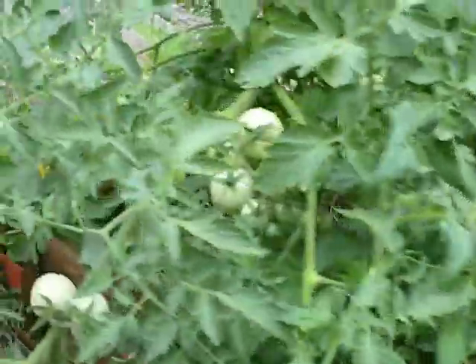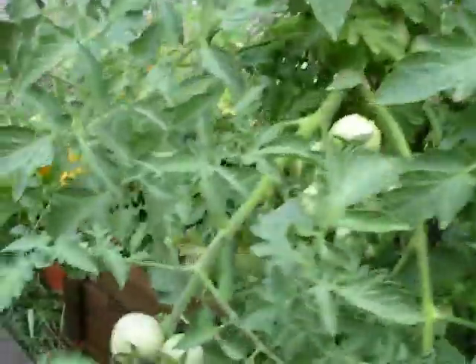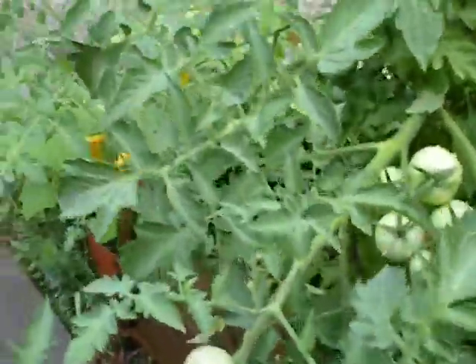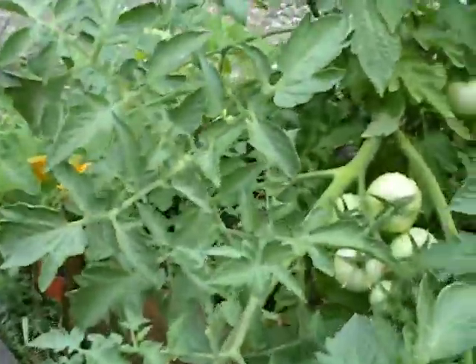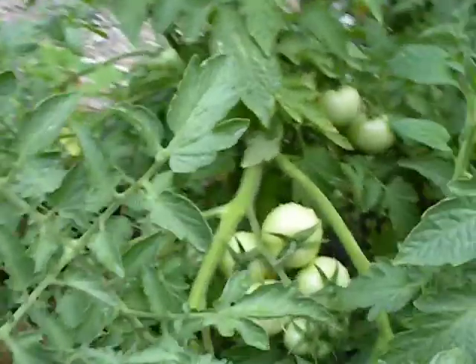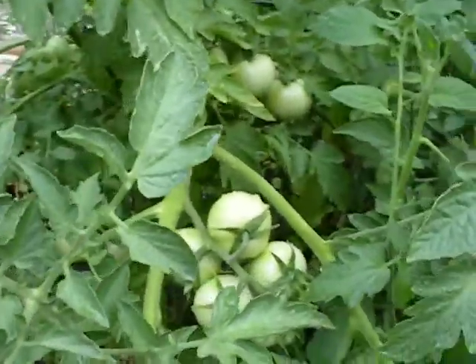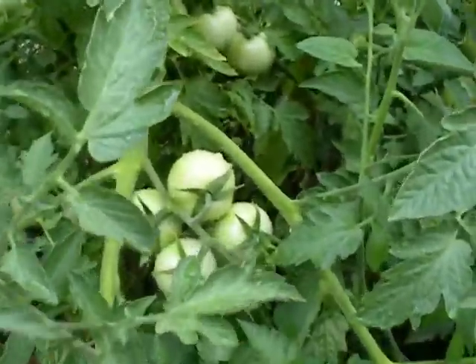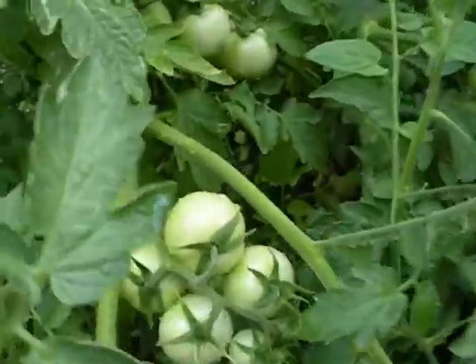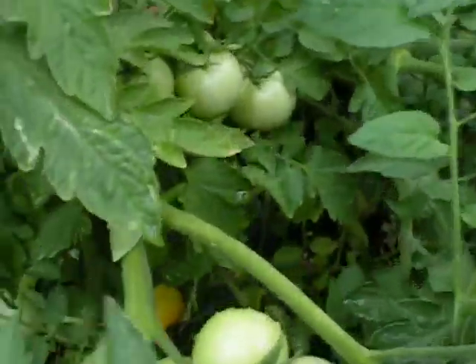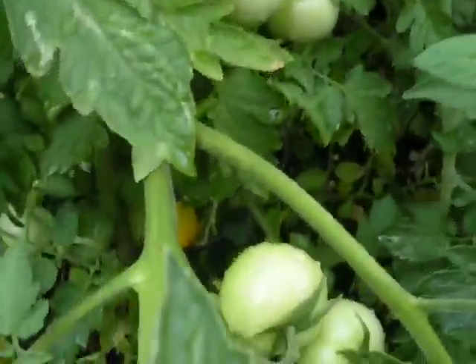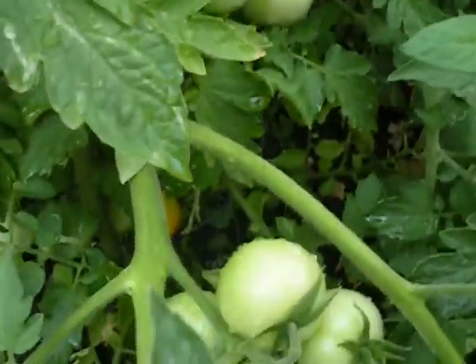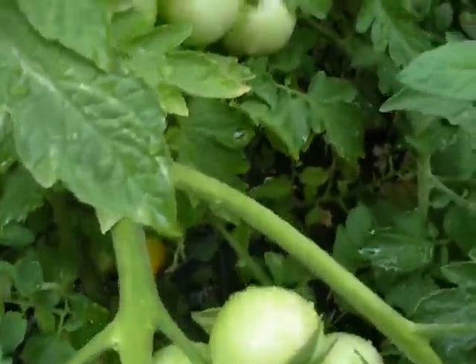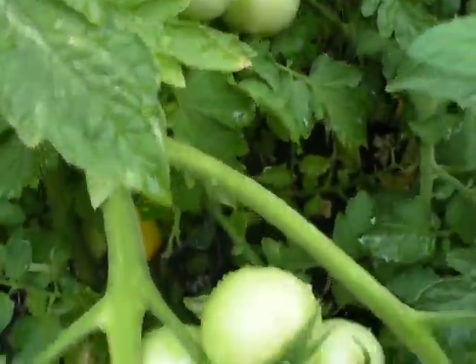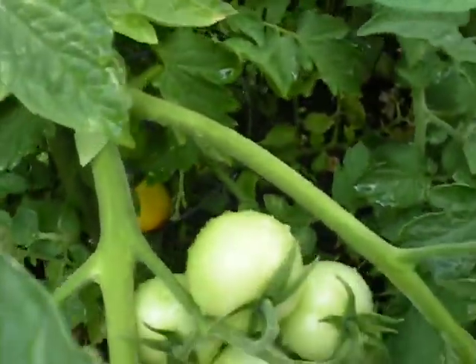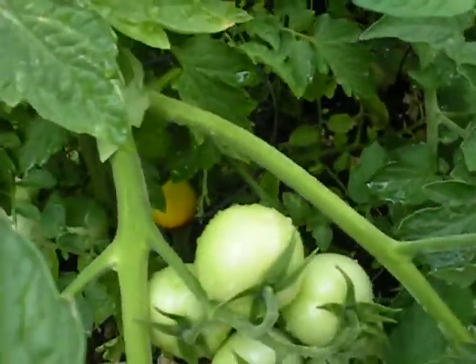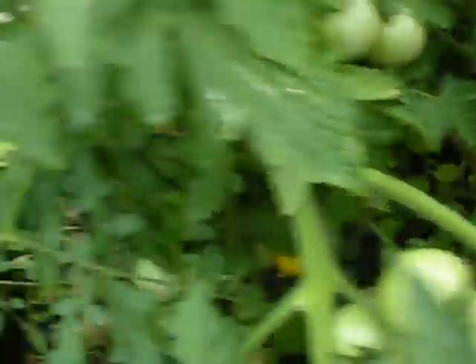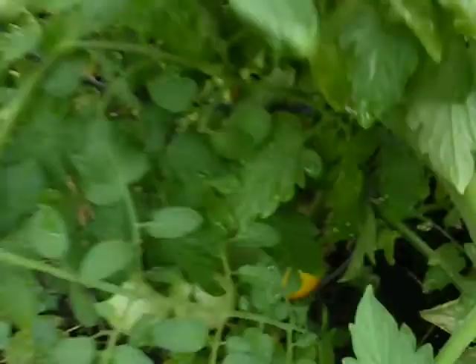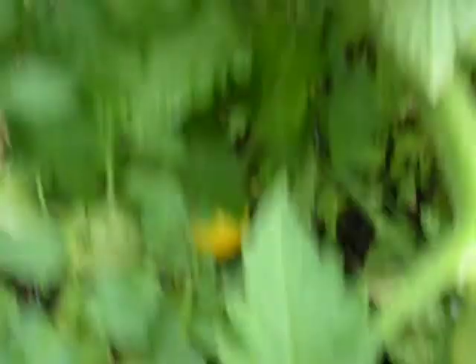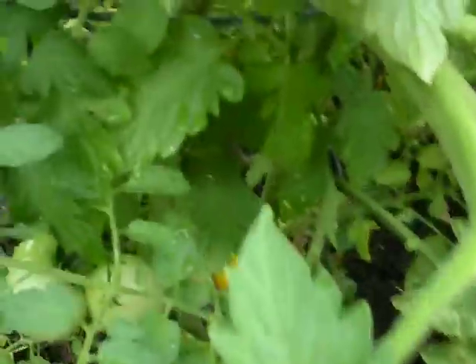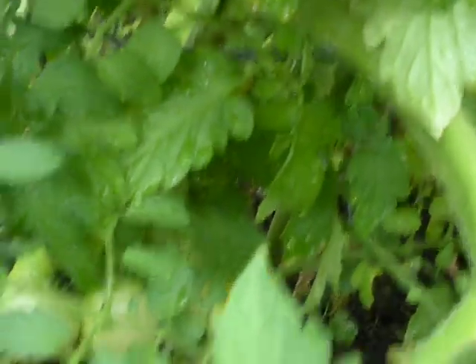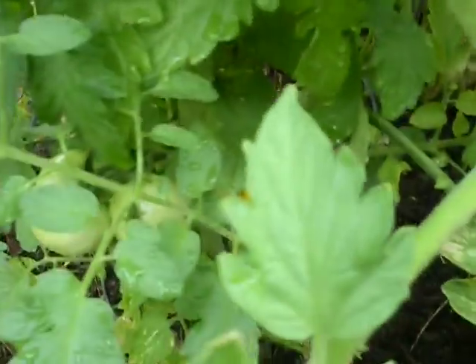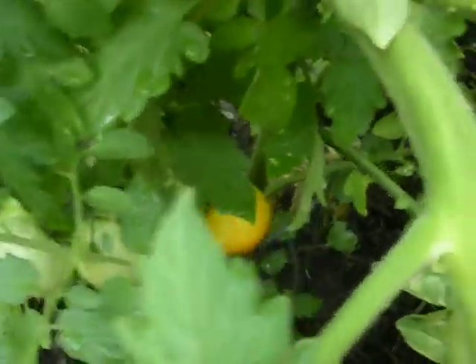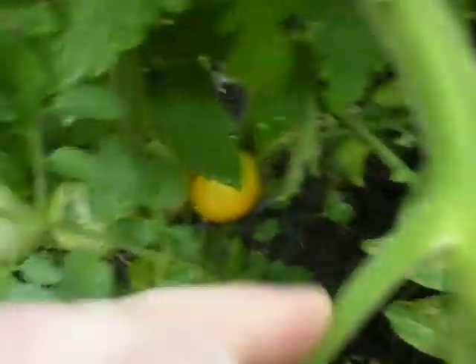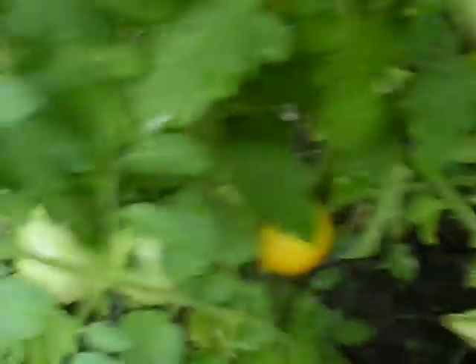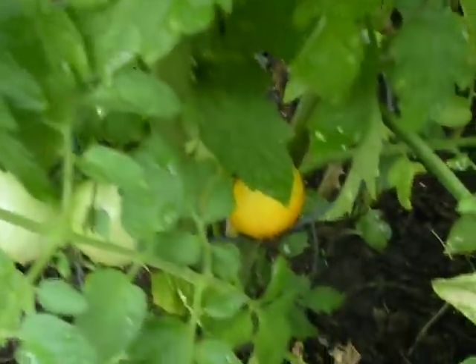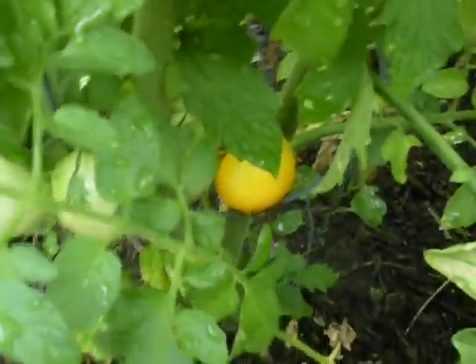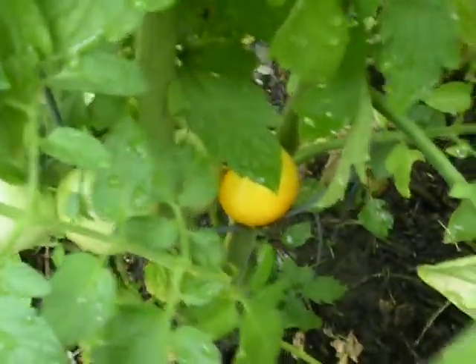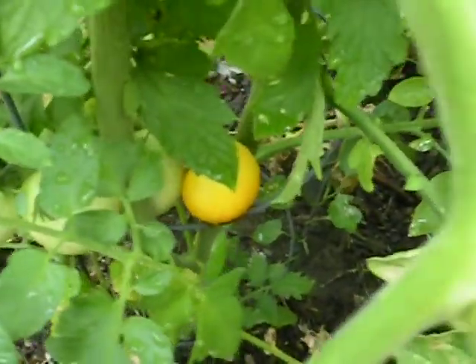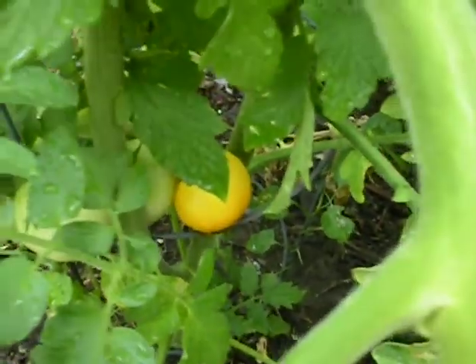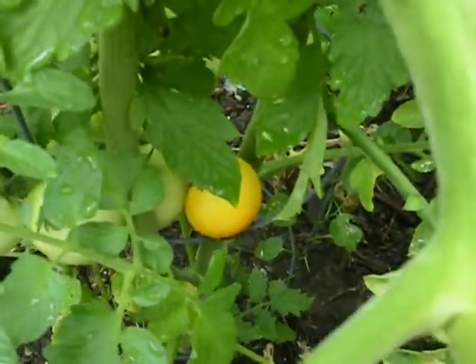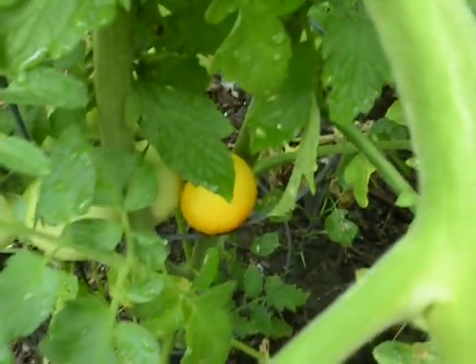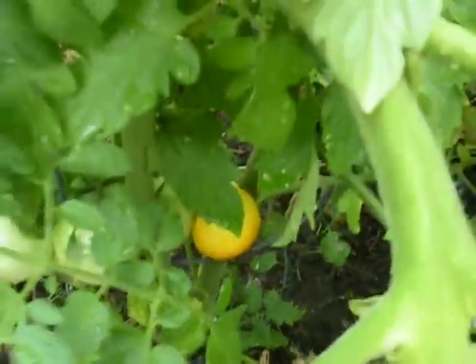I'm just waiting for them to redden up, or yellow up in some cases. You can see over there, there's a mature one that's all nice and yellow.